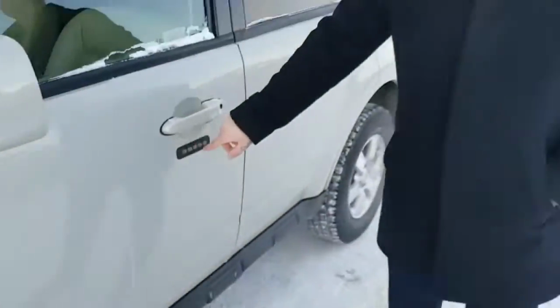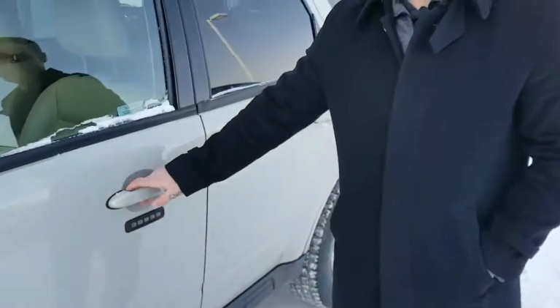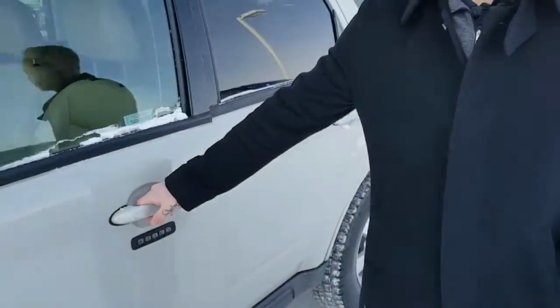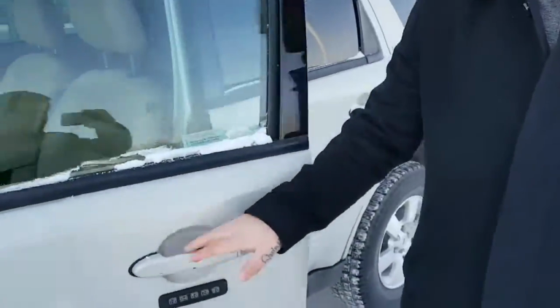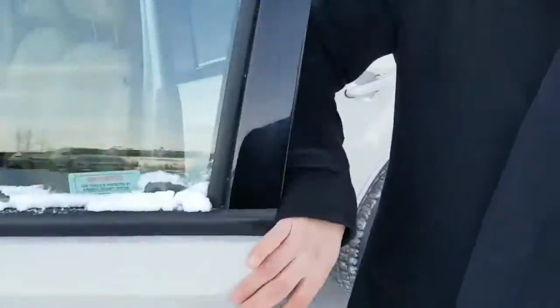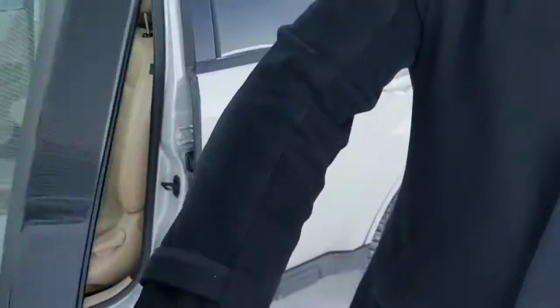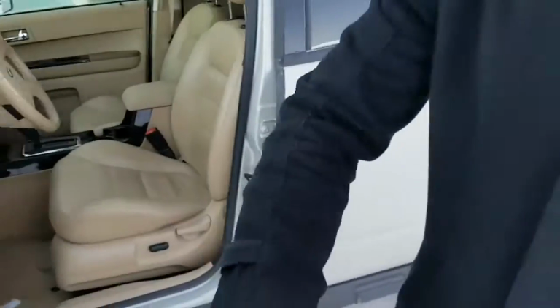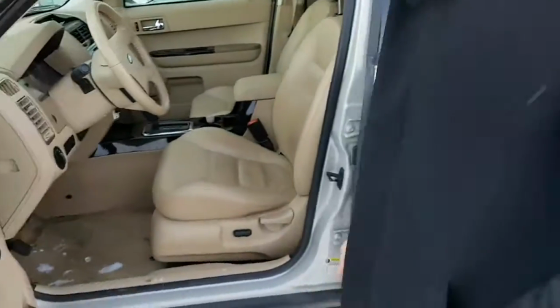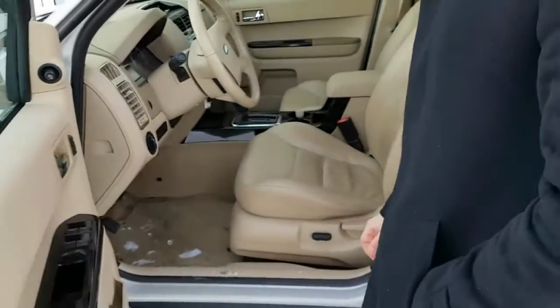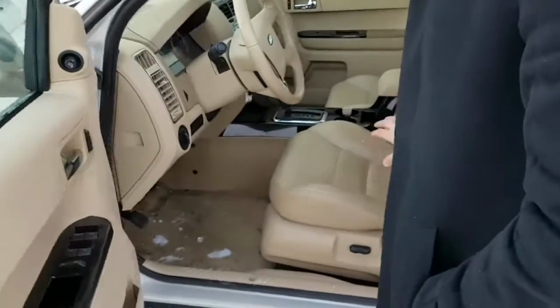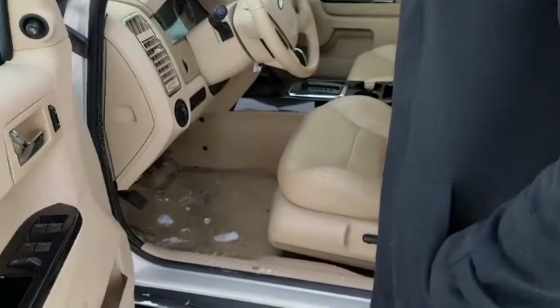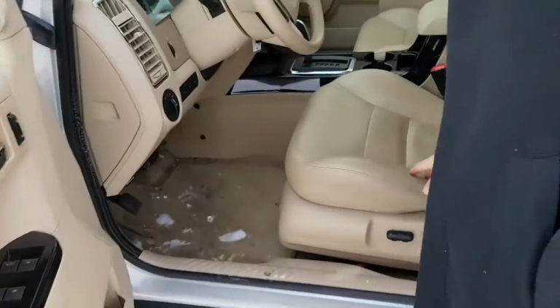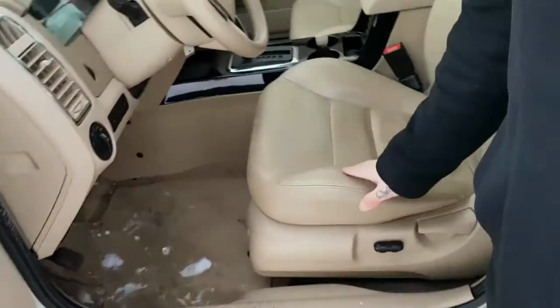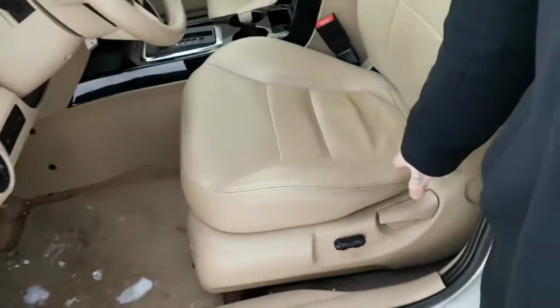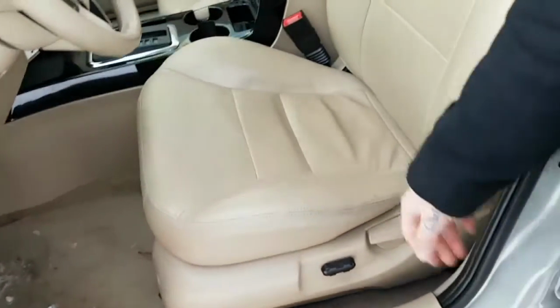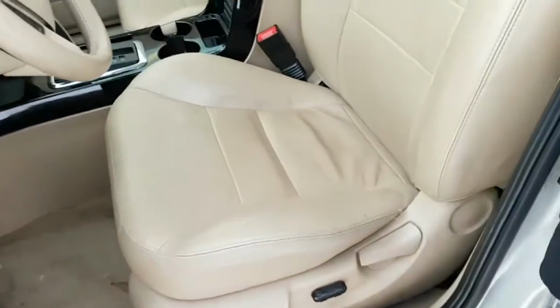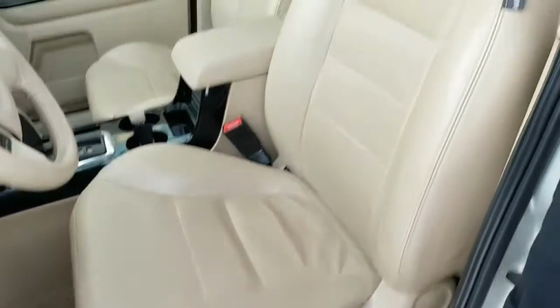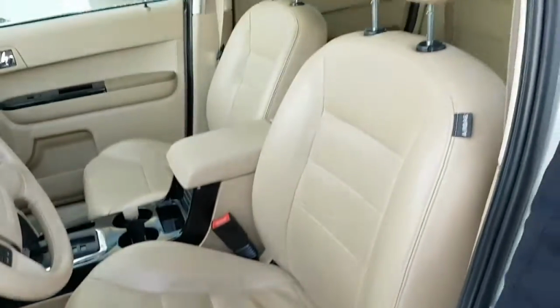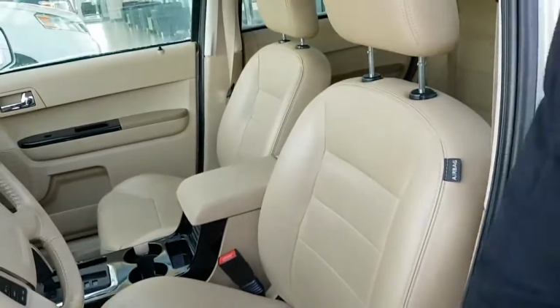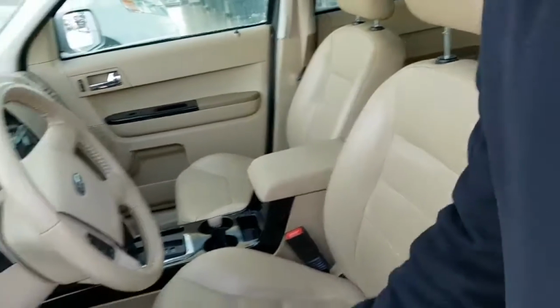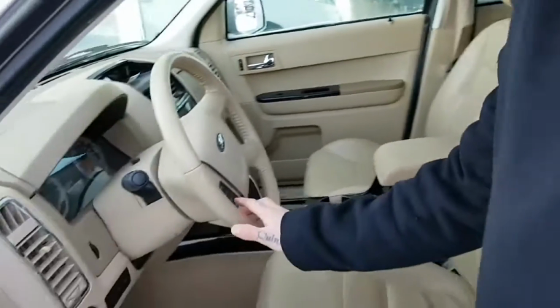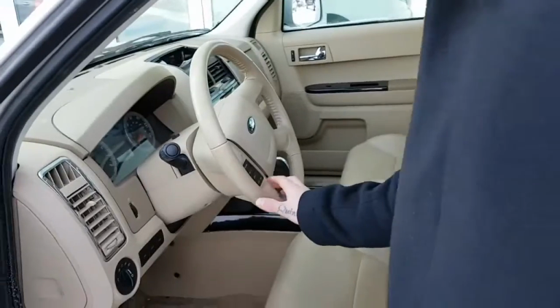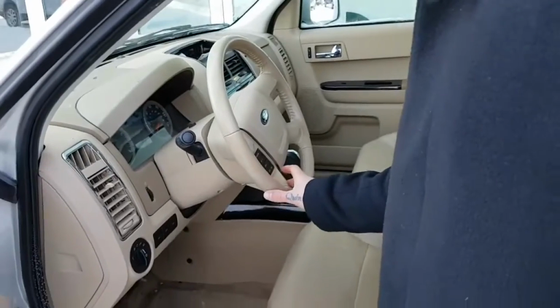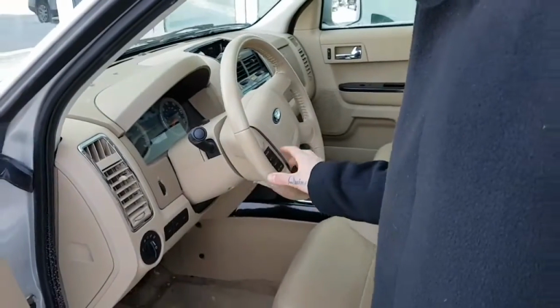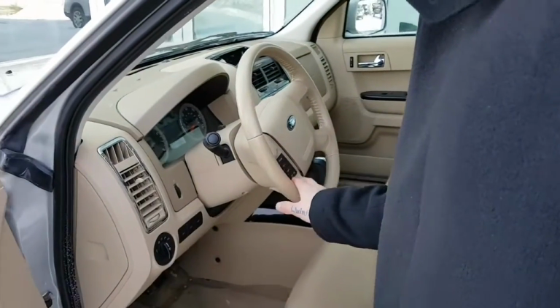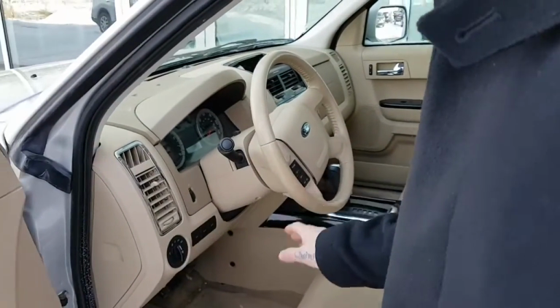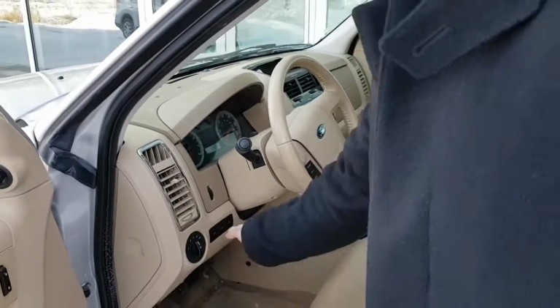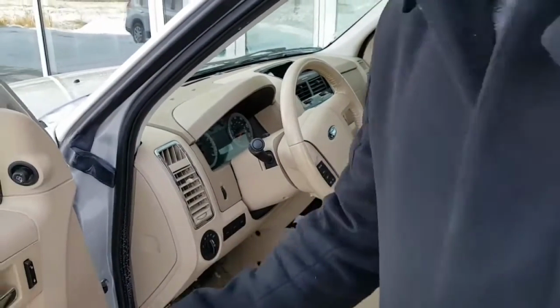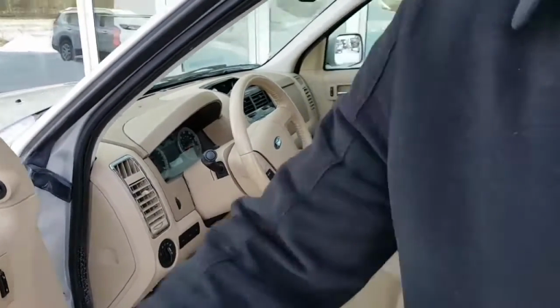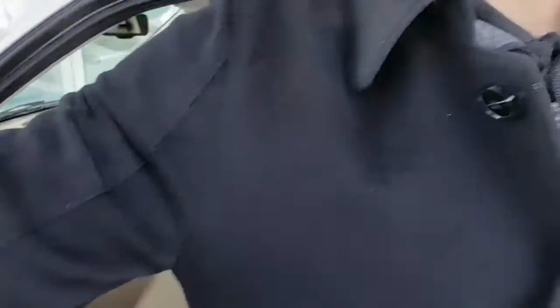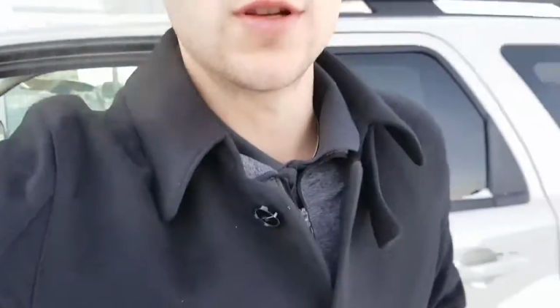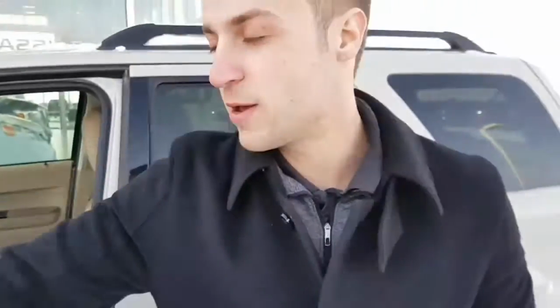There's keyless entry in case you lock your keys in the vehicle. Nice leather-tanned interior — it's in really great condition. You do have cruise control on the dashboard, and we'll go over more in just a little bit.